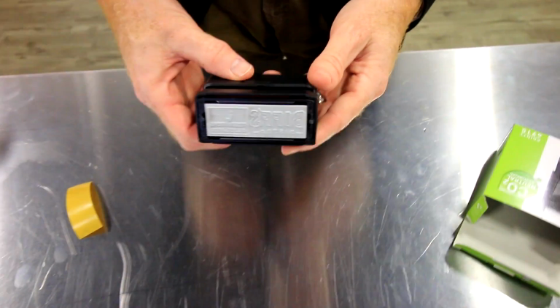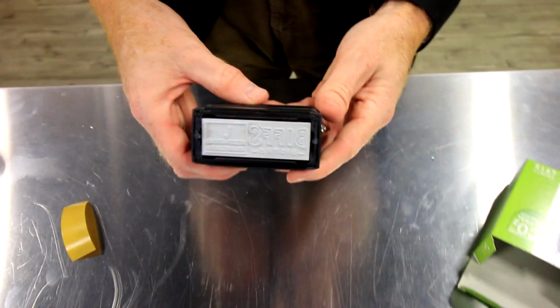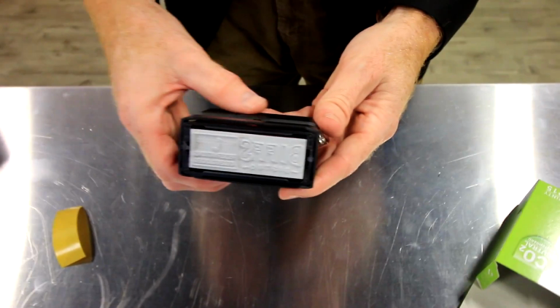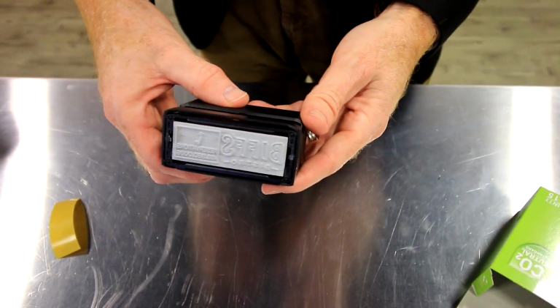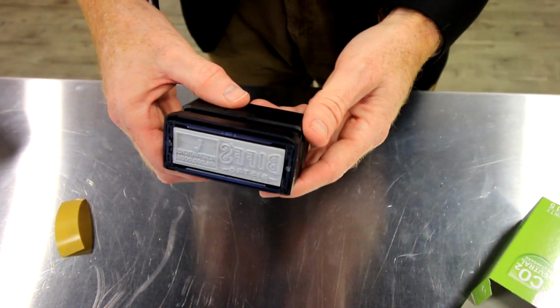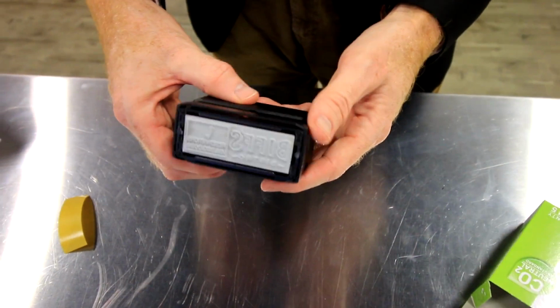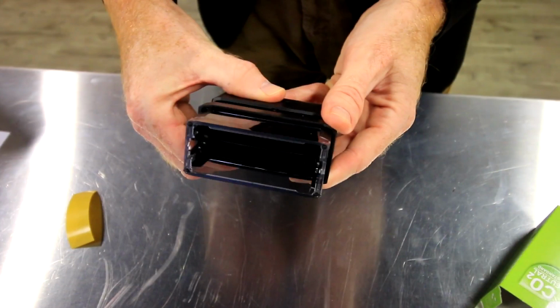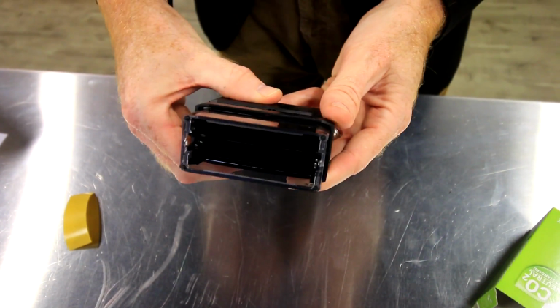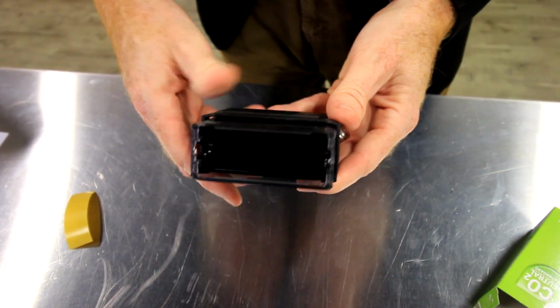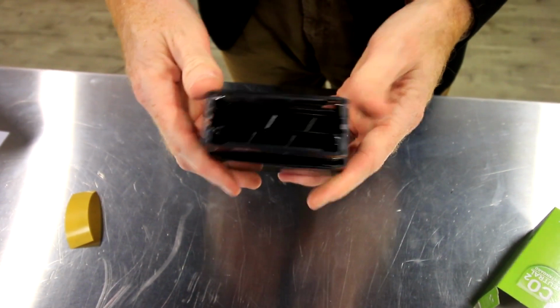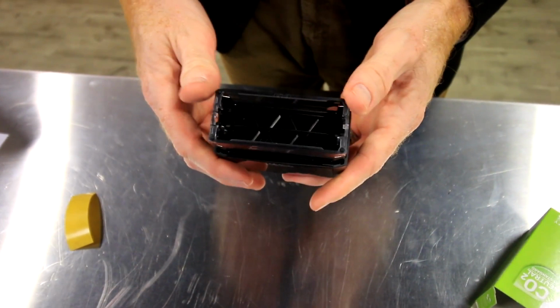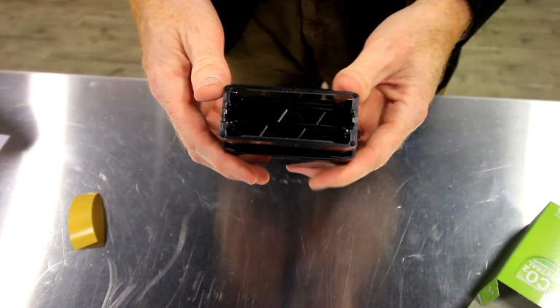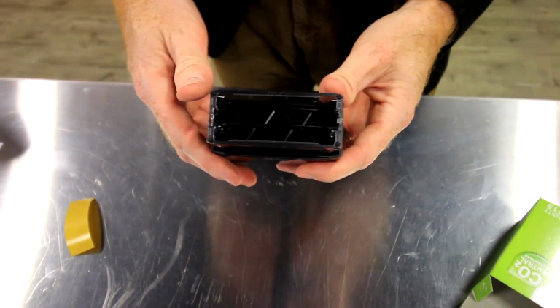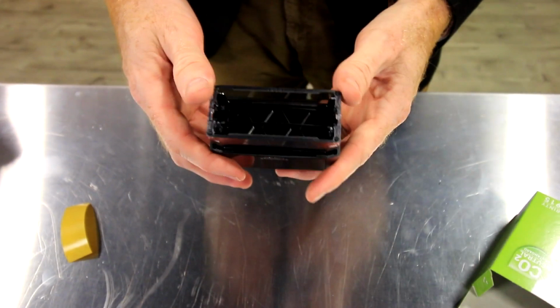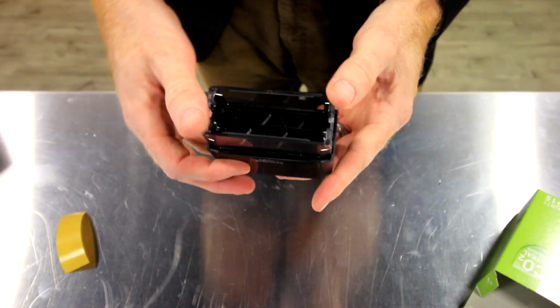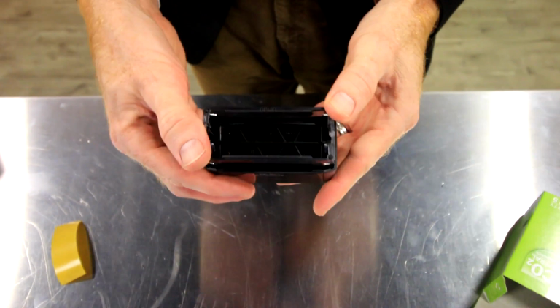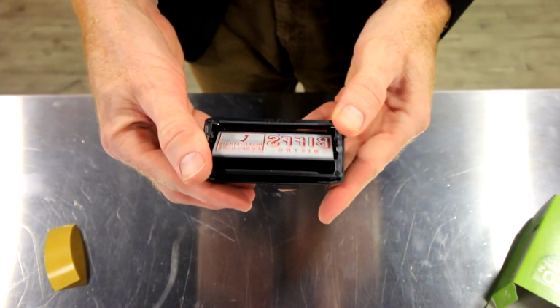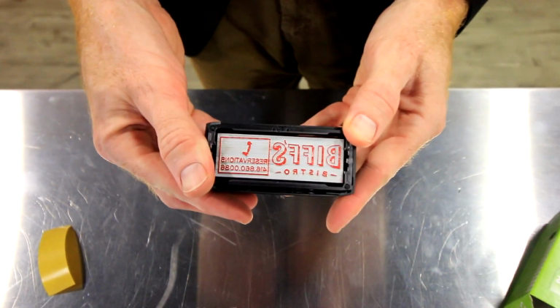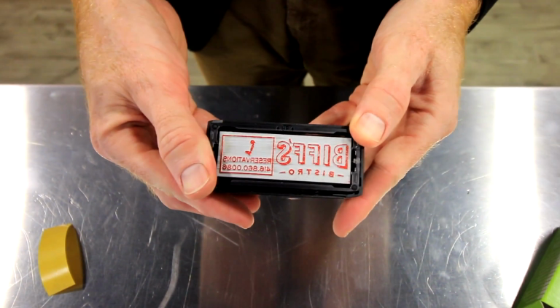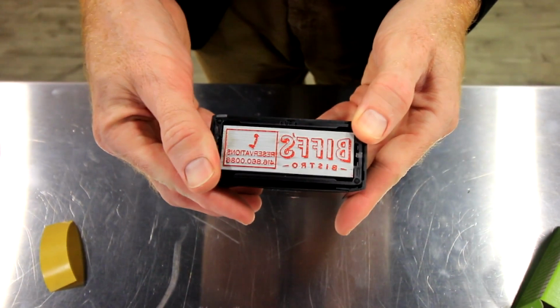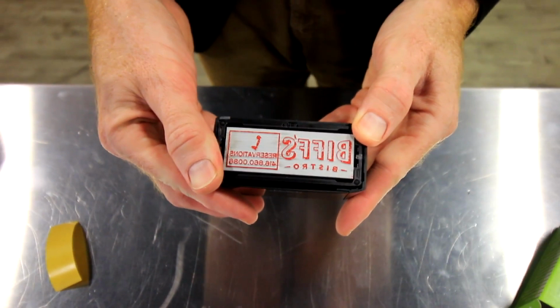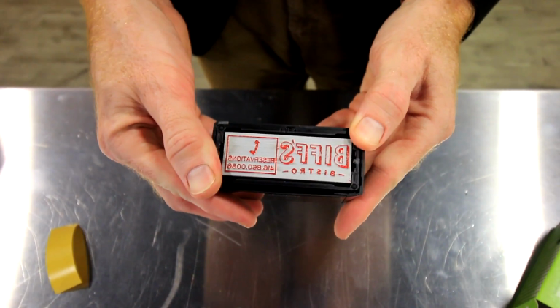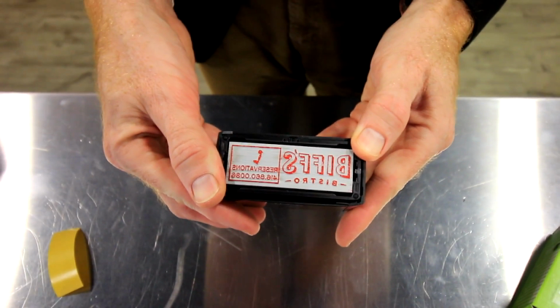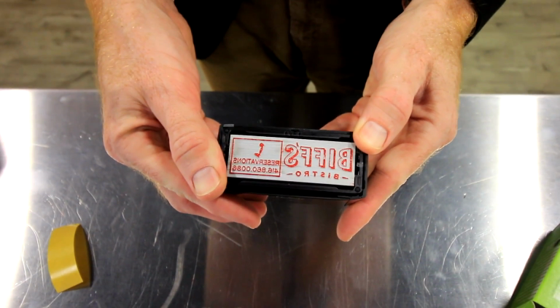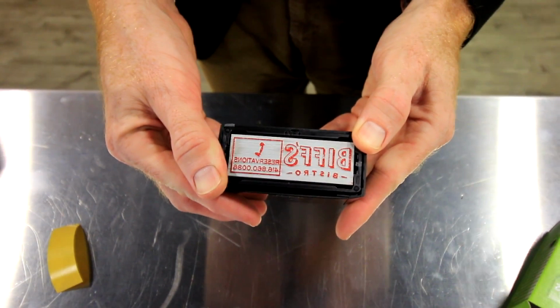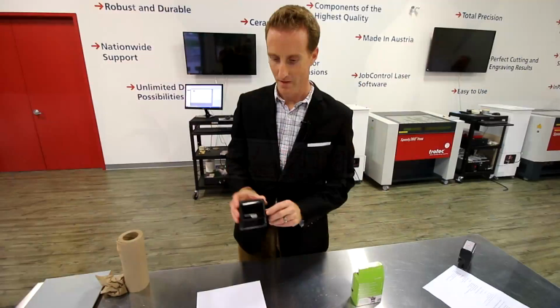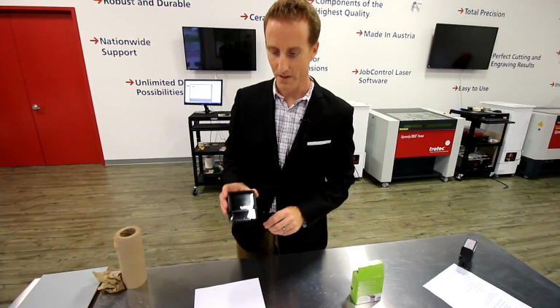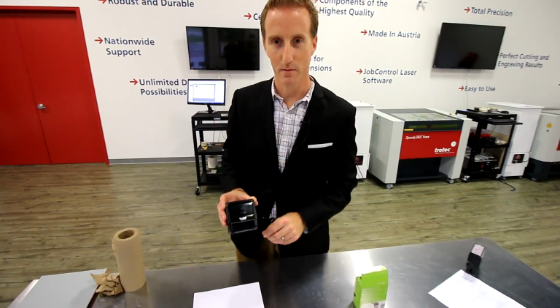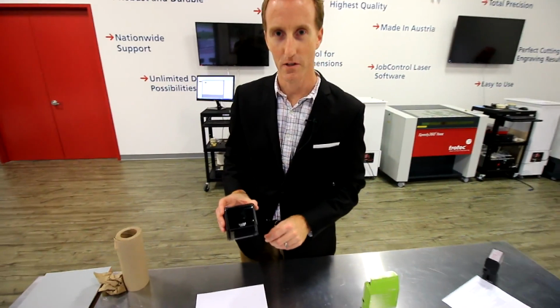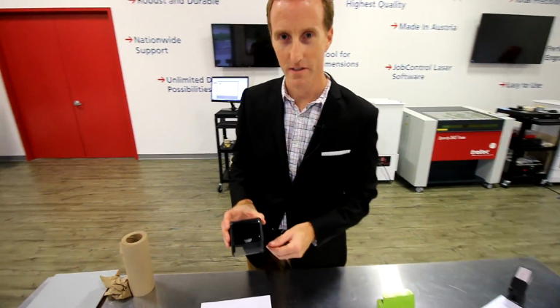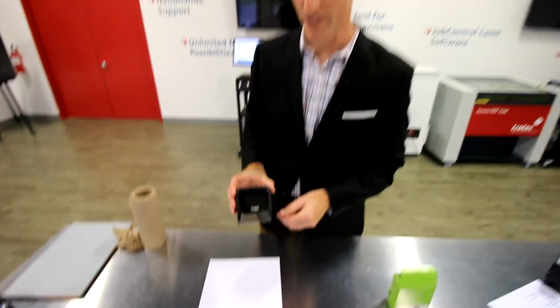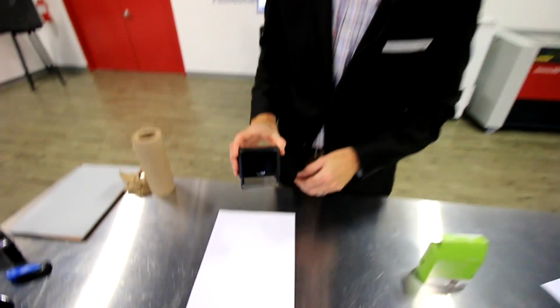Simply unlock the pad and now the ink will actually be on the stamp. Now that our stamp's produced, let's try it out.